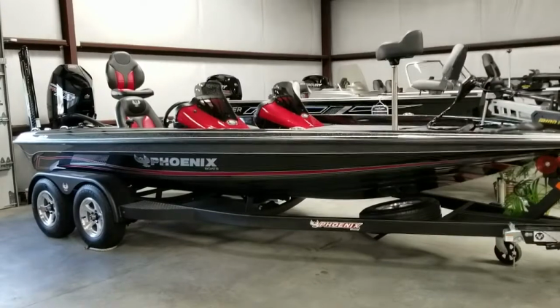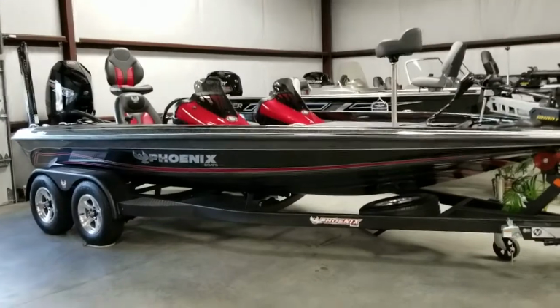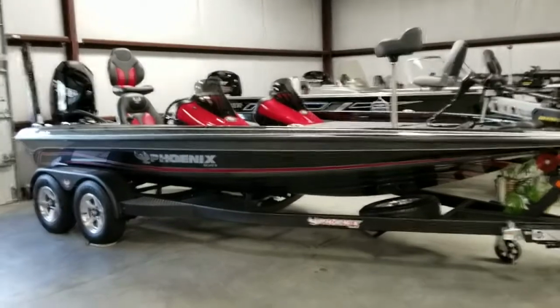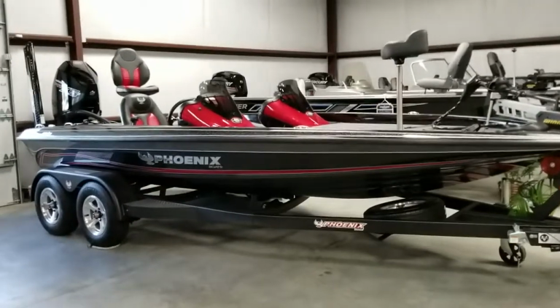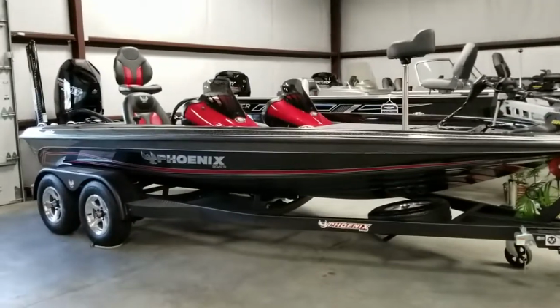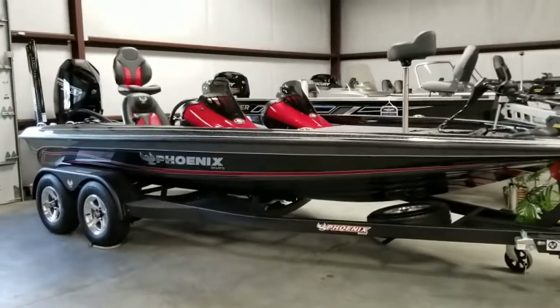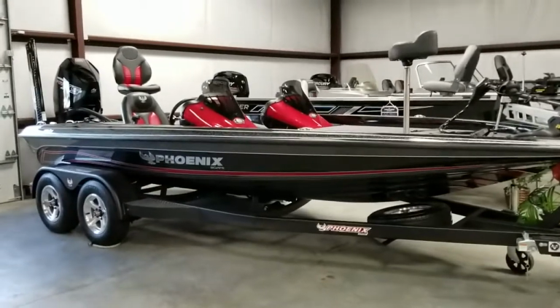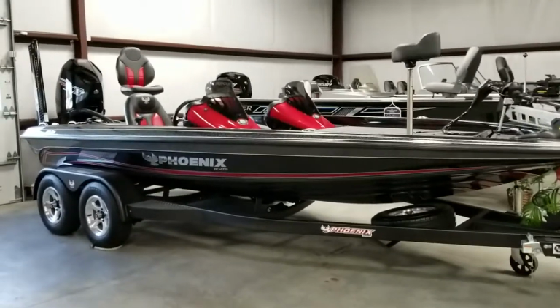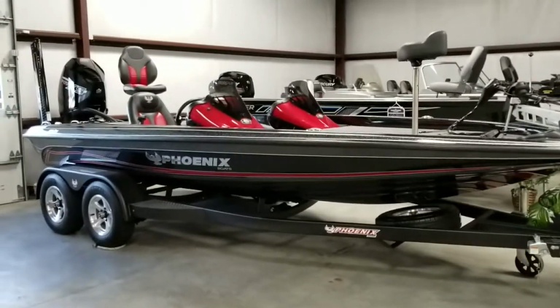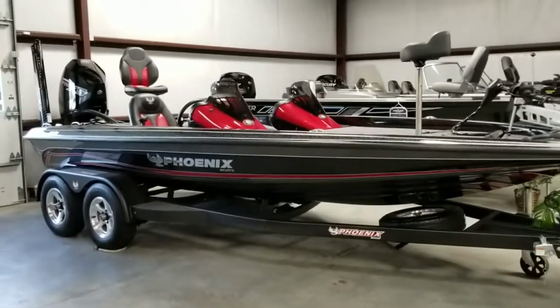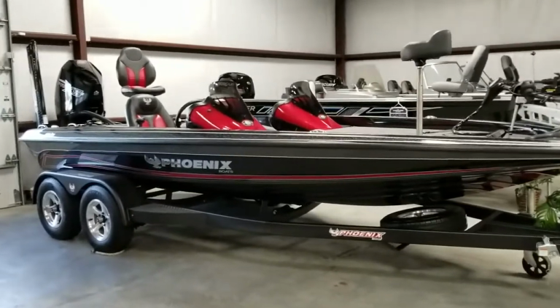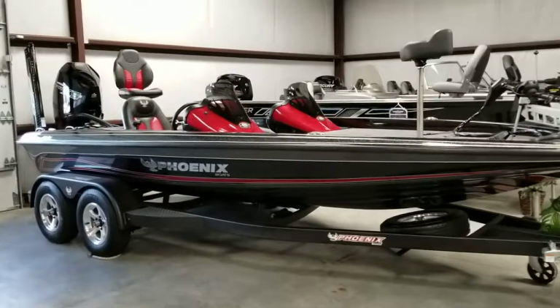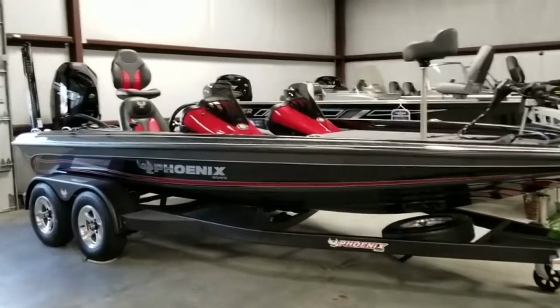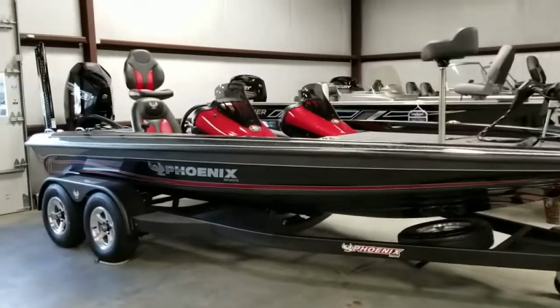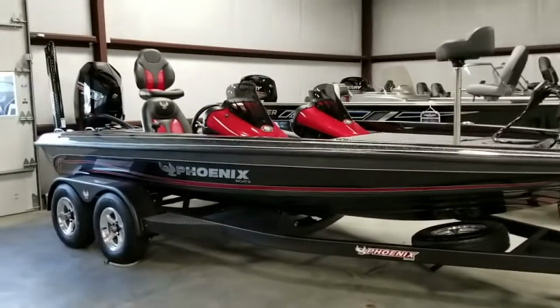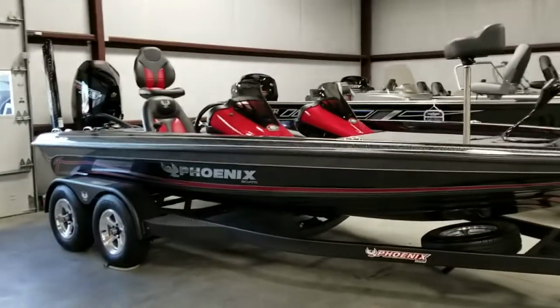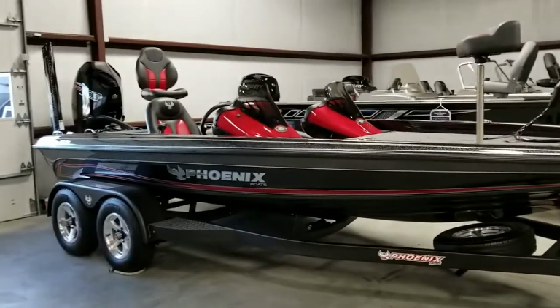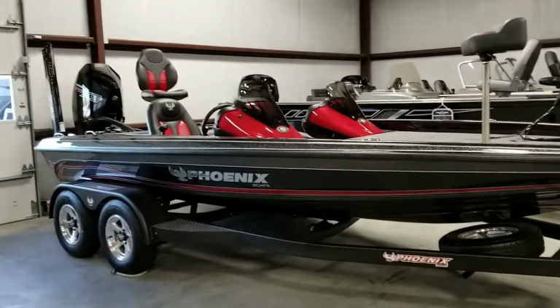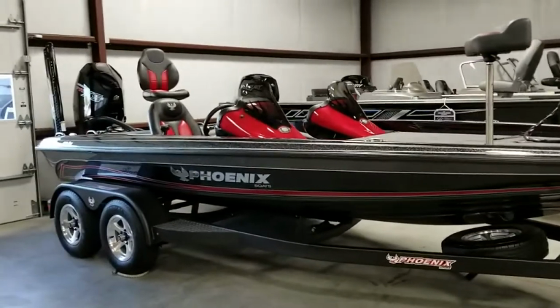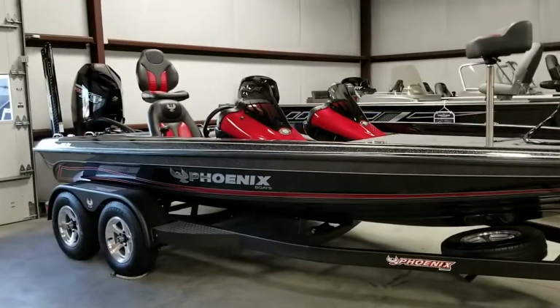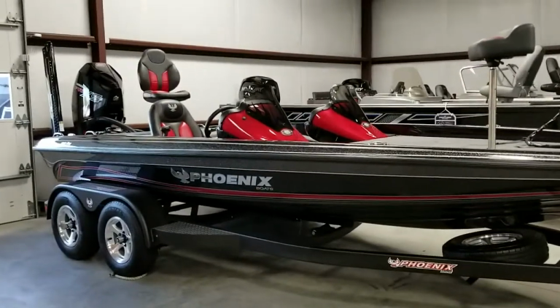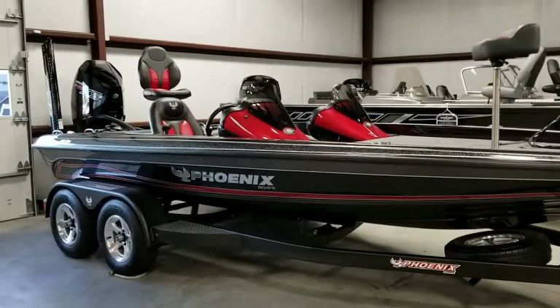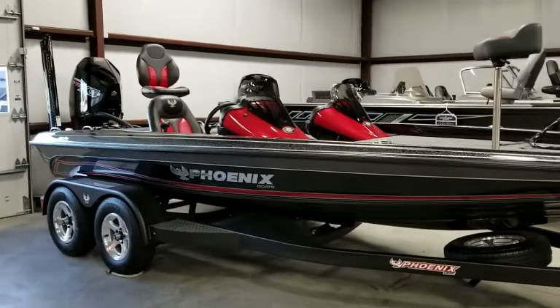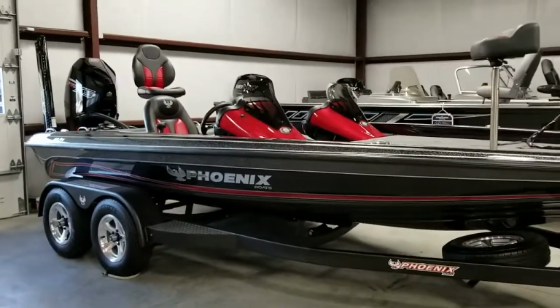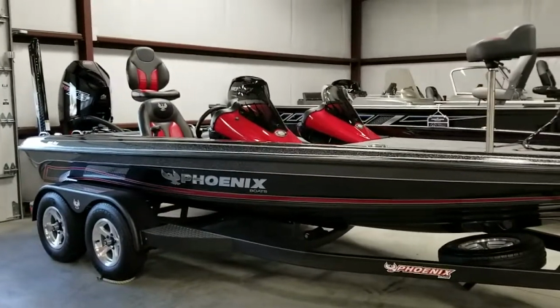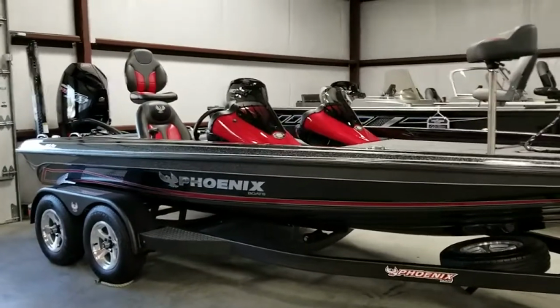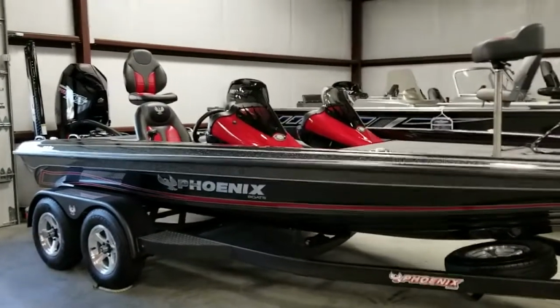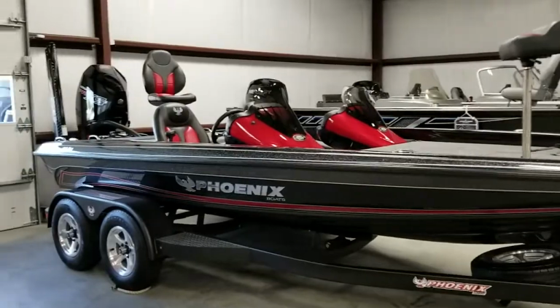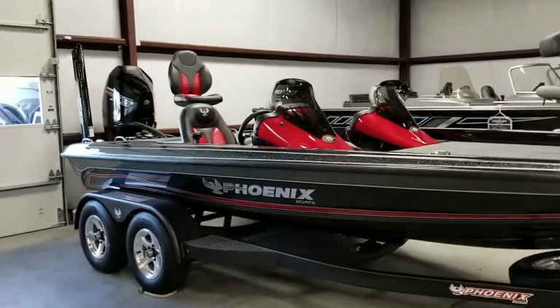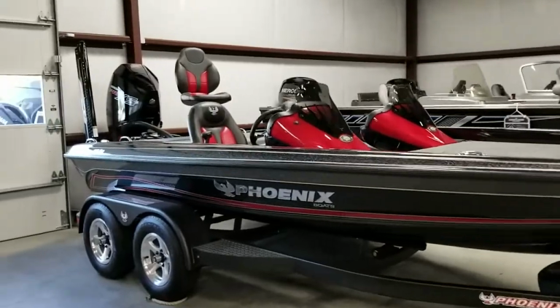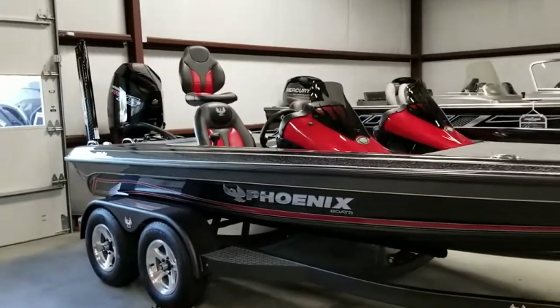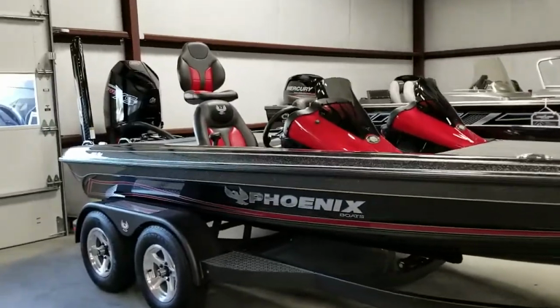Hey everyone. I wanted to show you a few of the other lines that we have. I know we've got Monterey and Barletta on there. I wanted to show you our Phoenix Bass Boats.